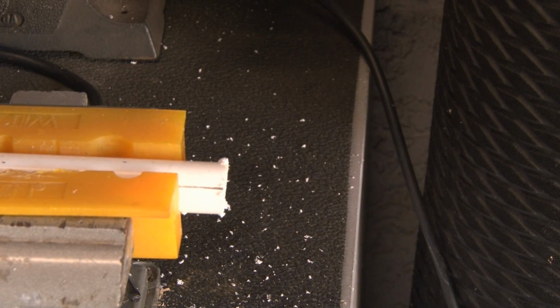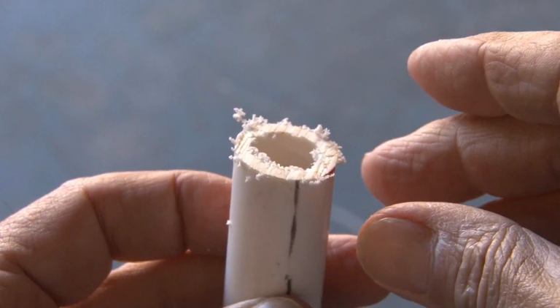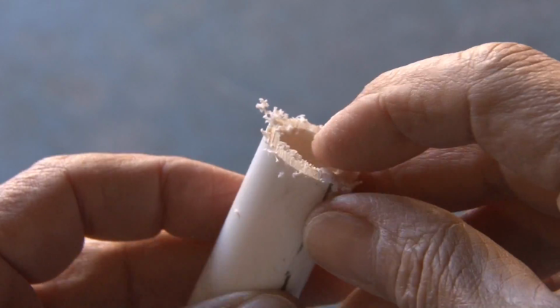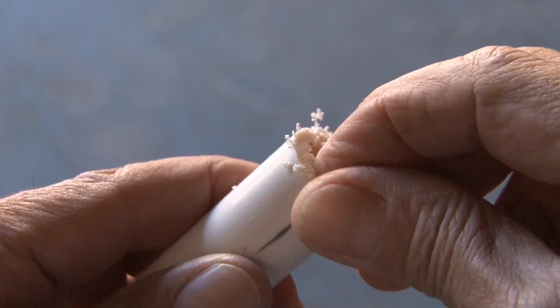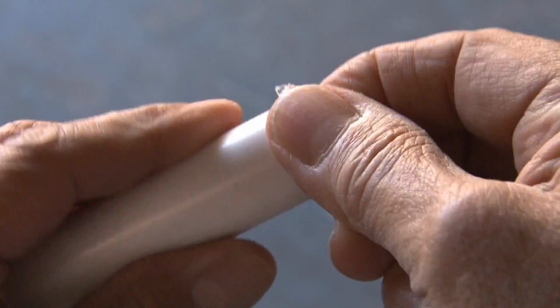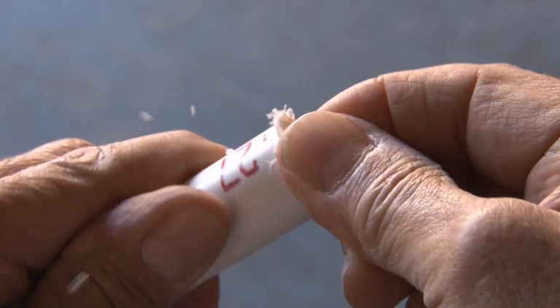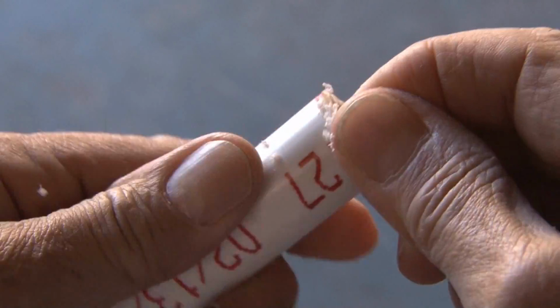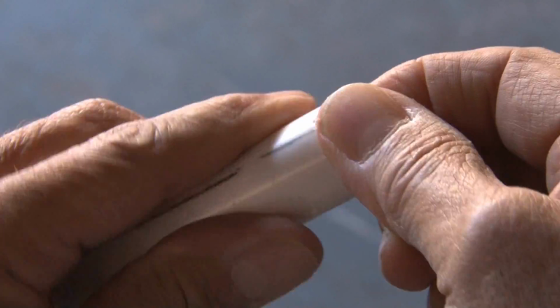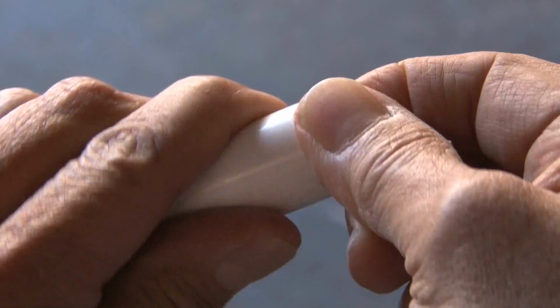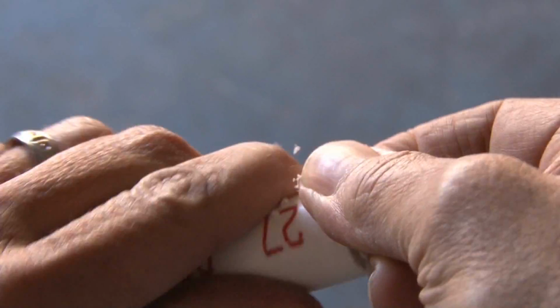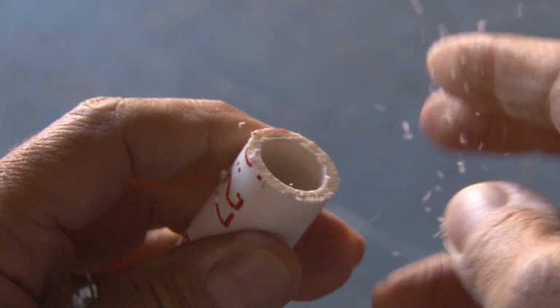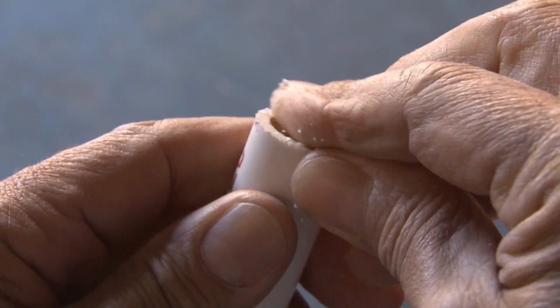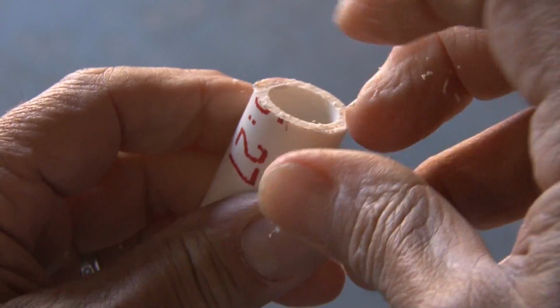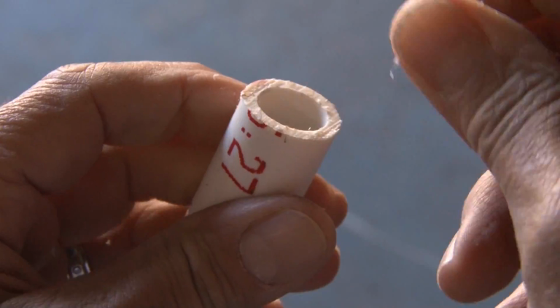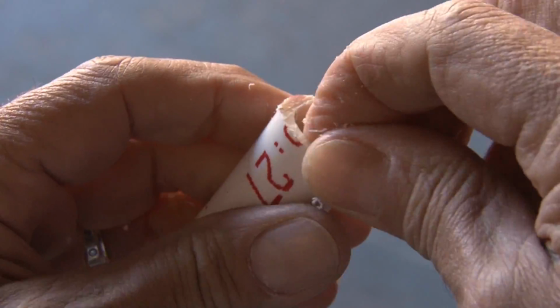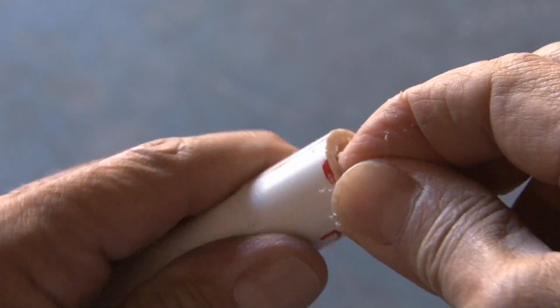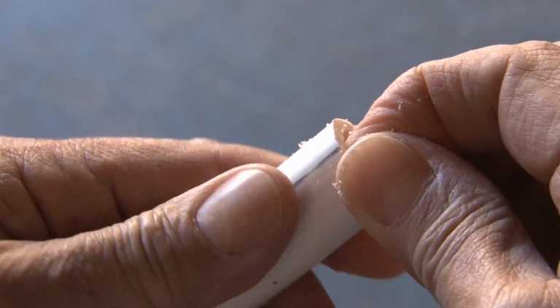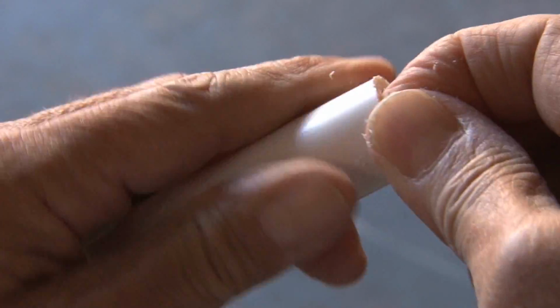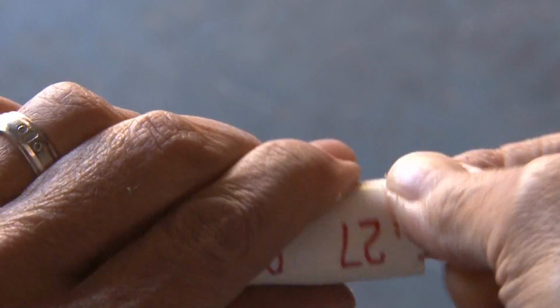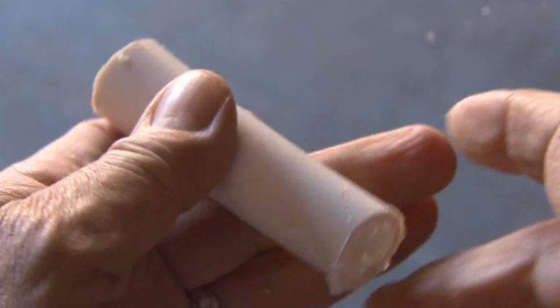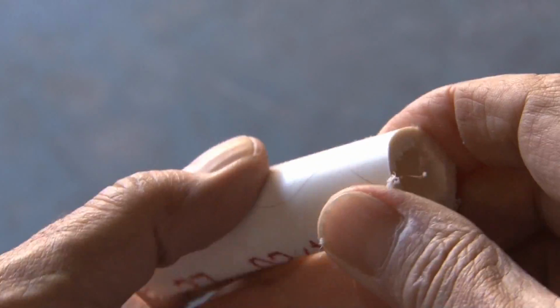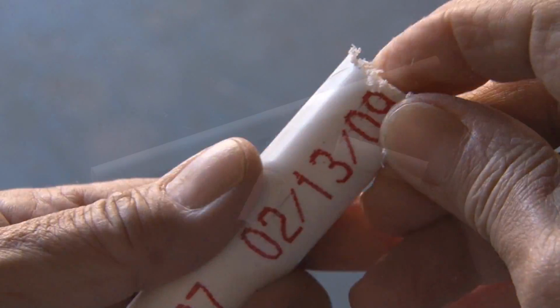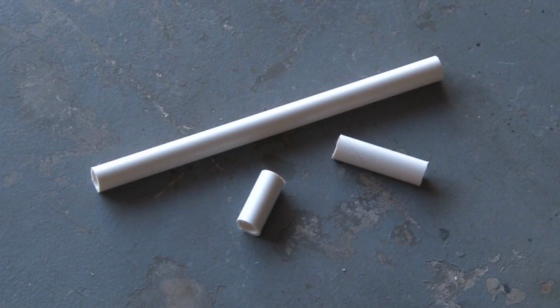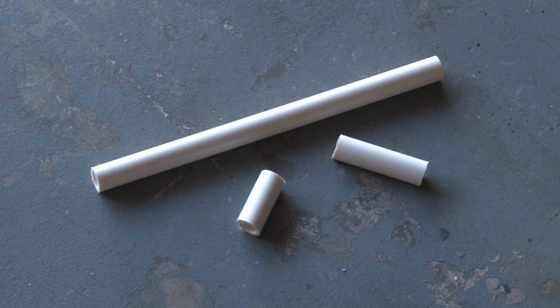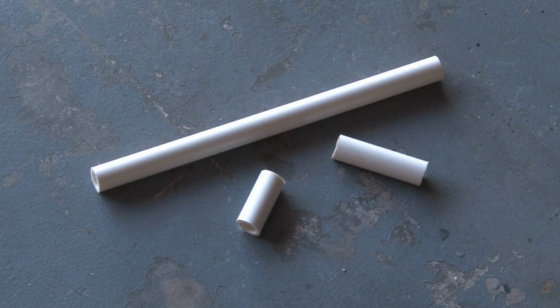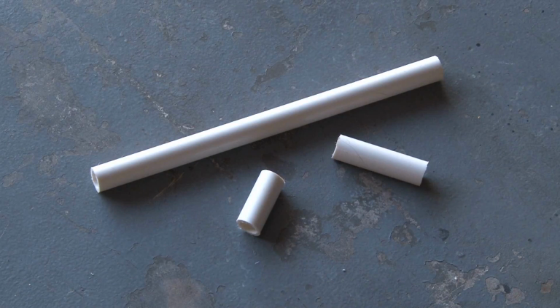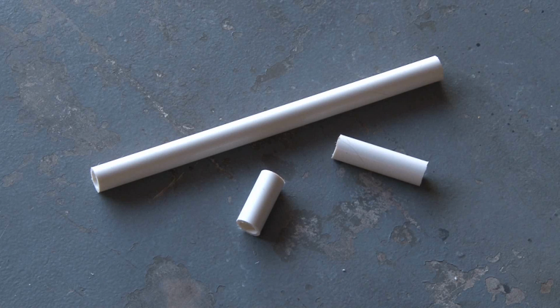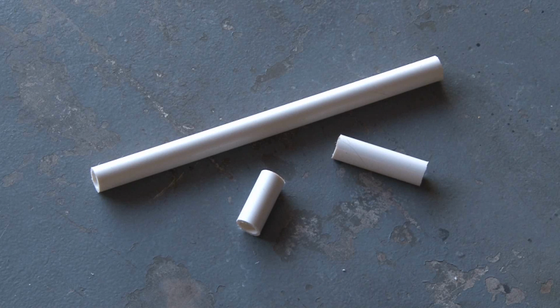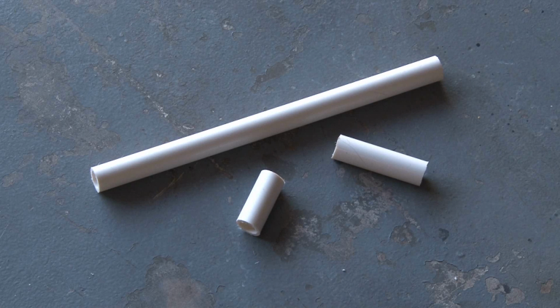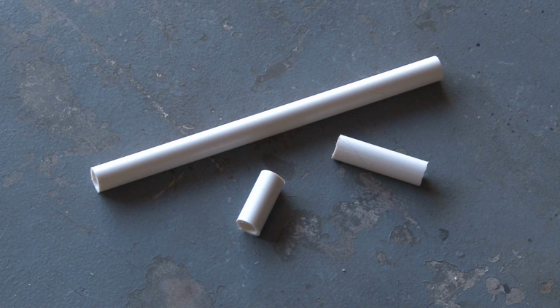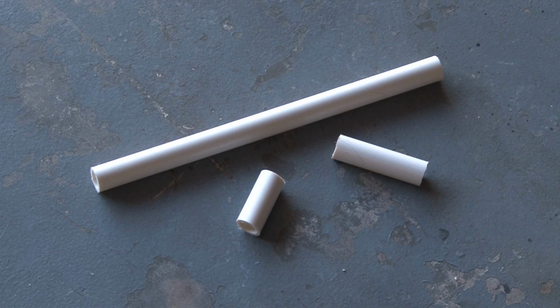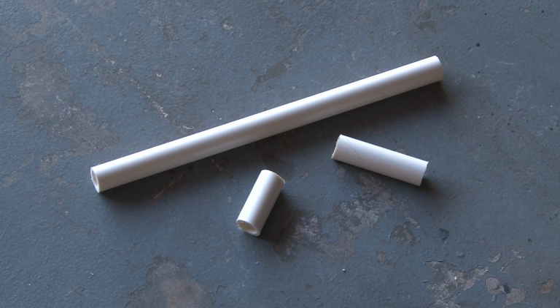When cutting PVC, you always have burrs at the end. It's easy to just take your finger and run it around the hole to clean out those burrs. Now it's time to make a modification to our 12-inch piece.